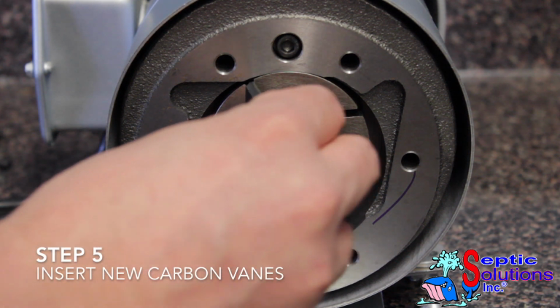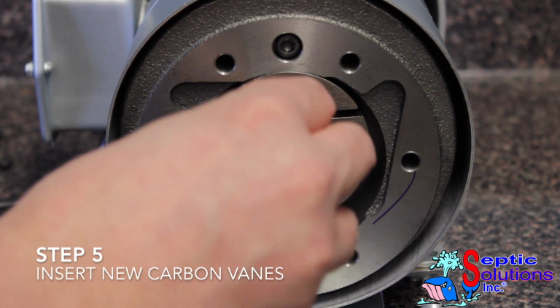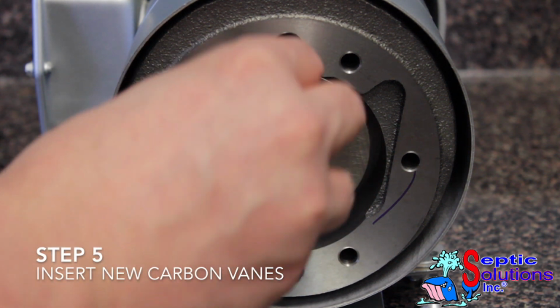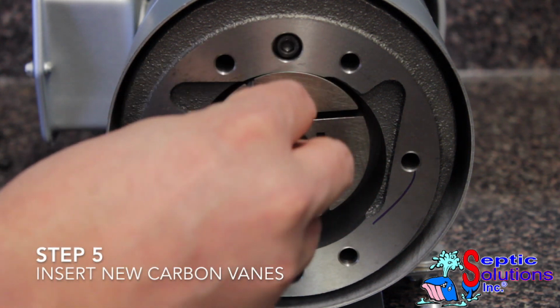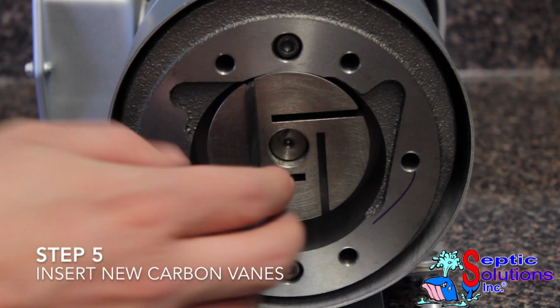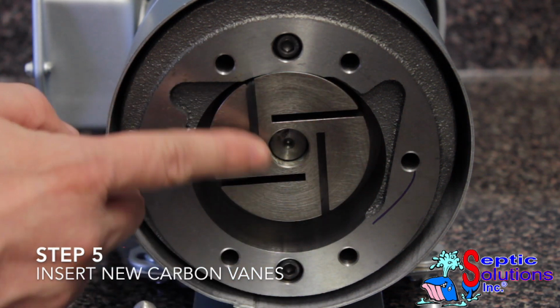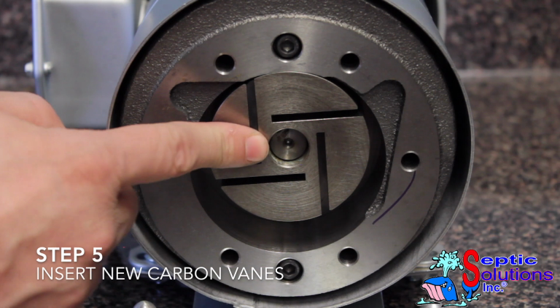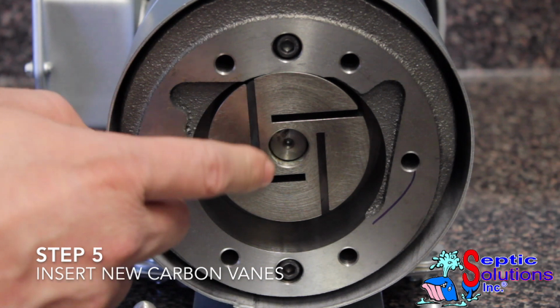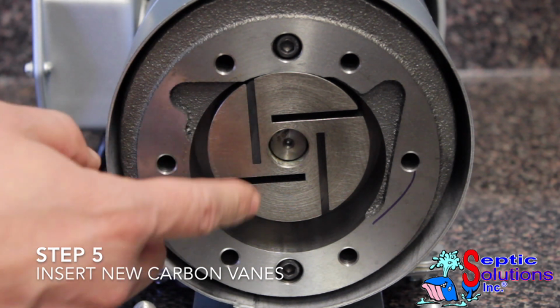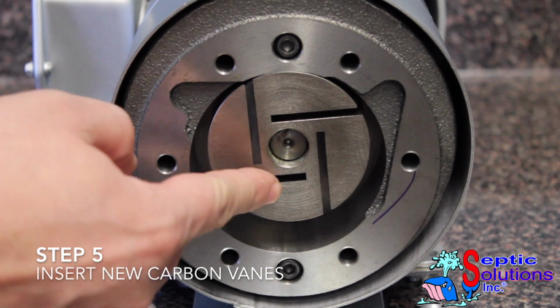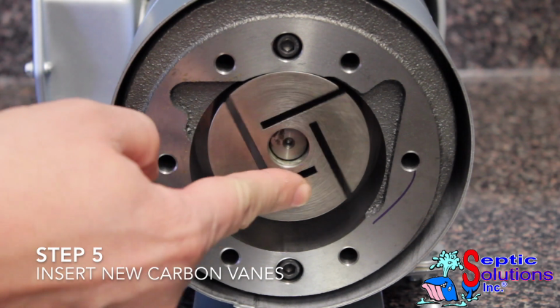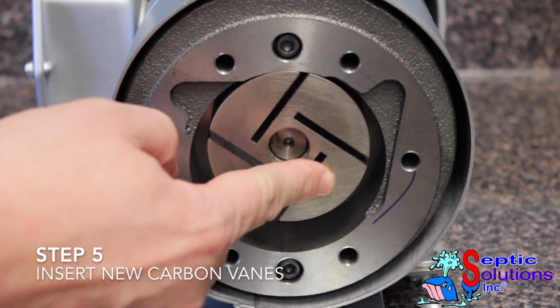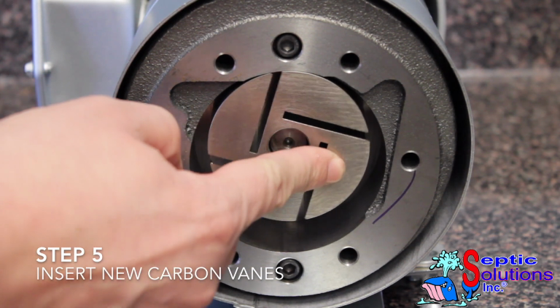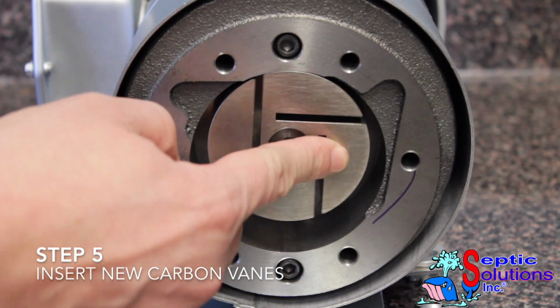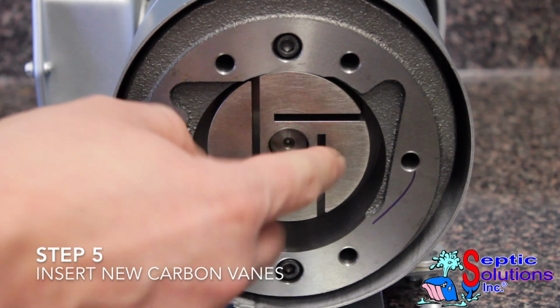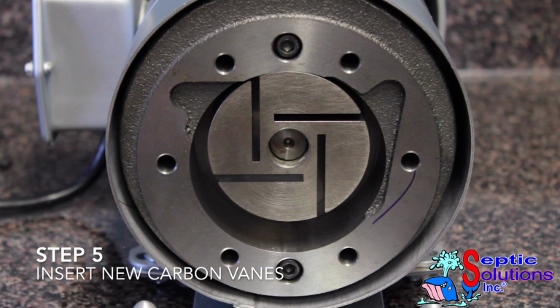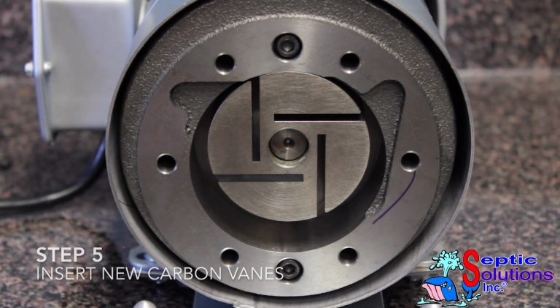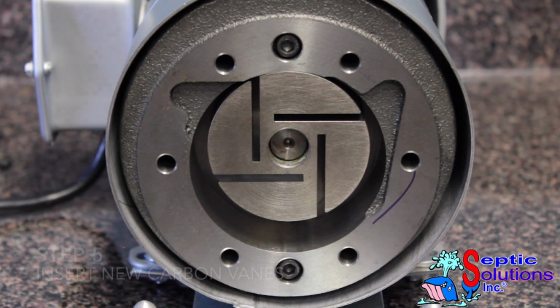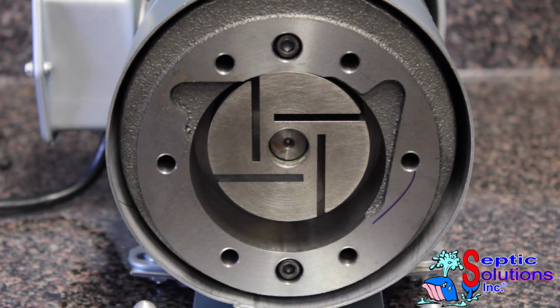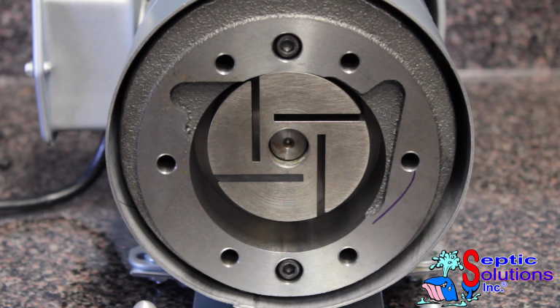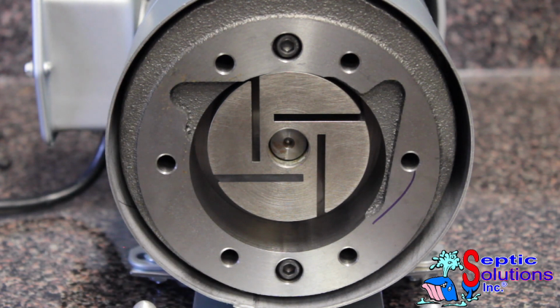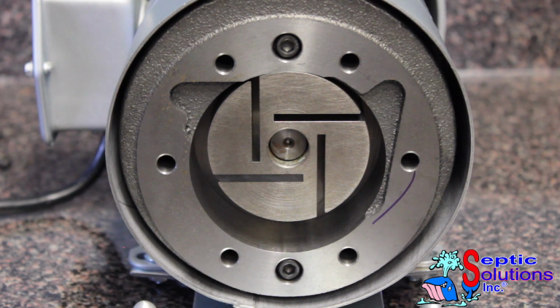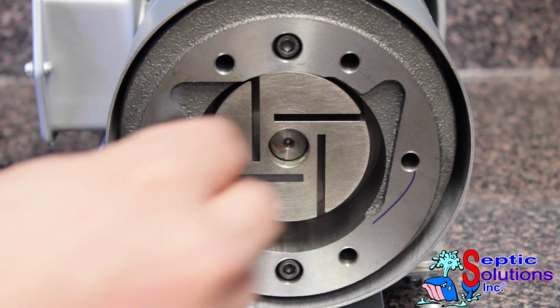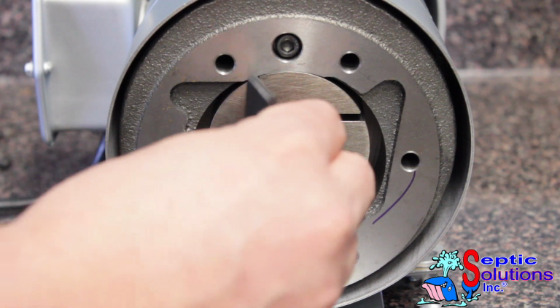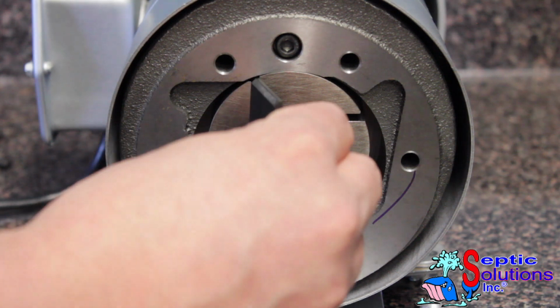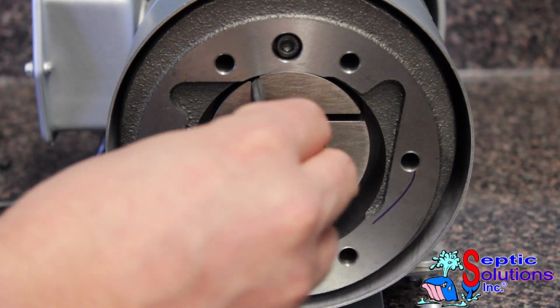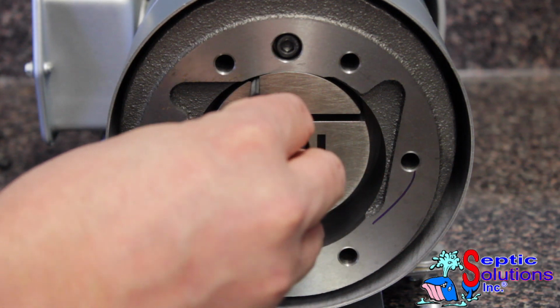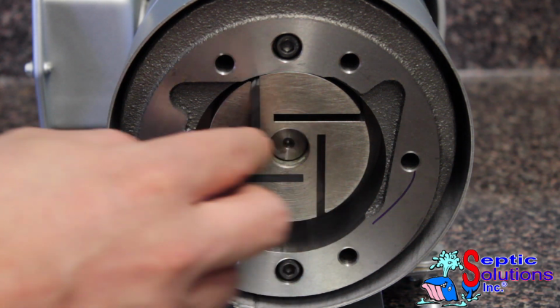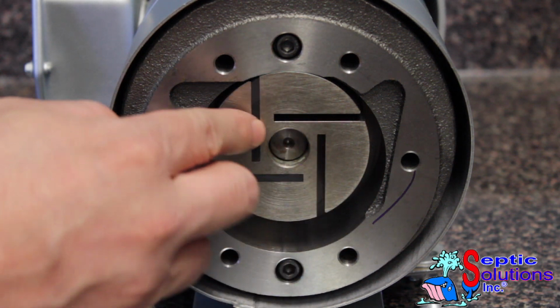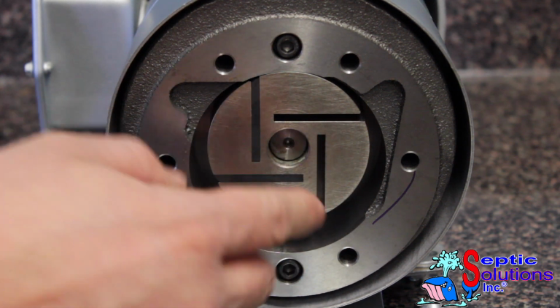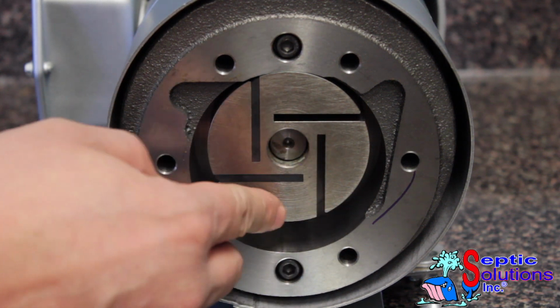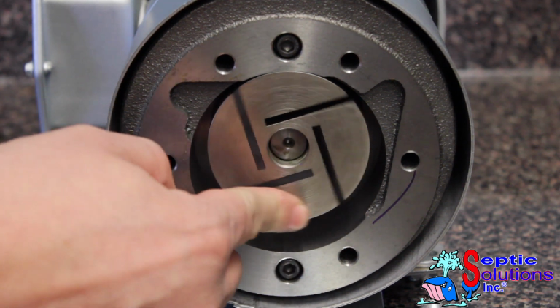Insert the new carbon vanes so that the beveled edge follows the curvature of the rotor. You should notice that the beveled edge rides smoothly around the body when turning the rotor in a counterclockwise direction.